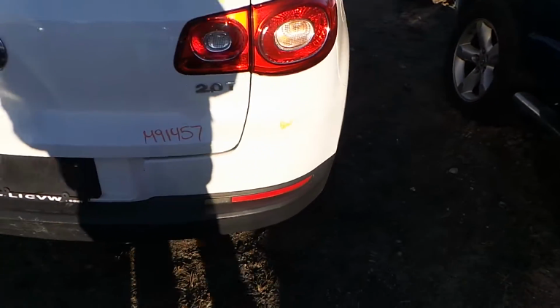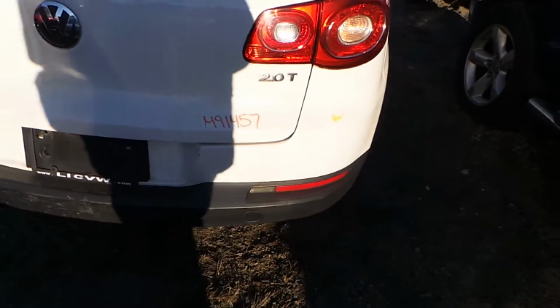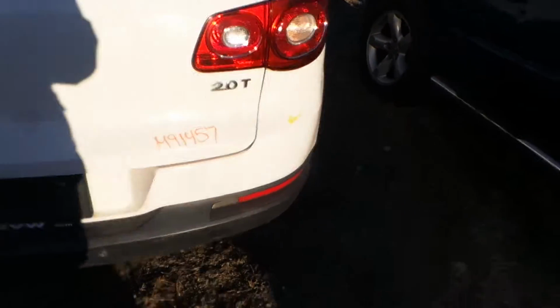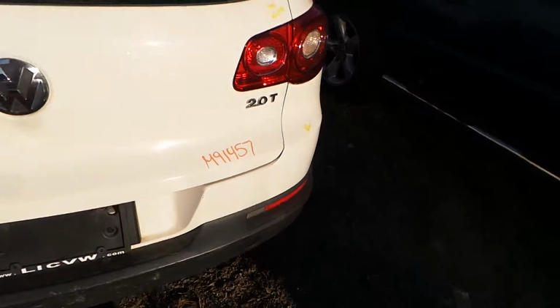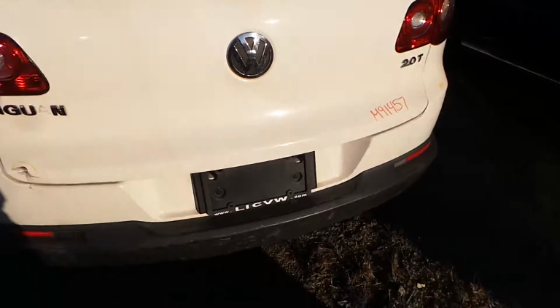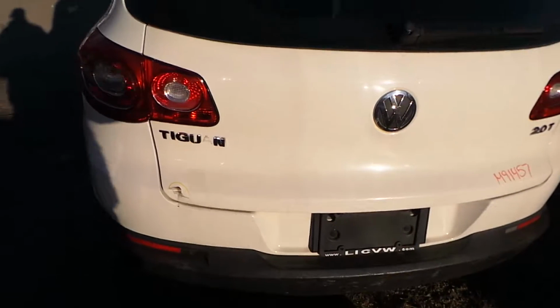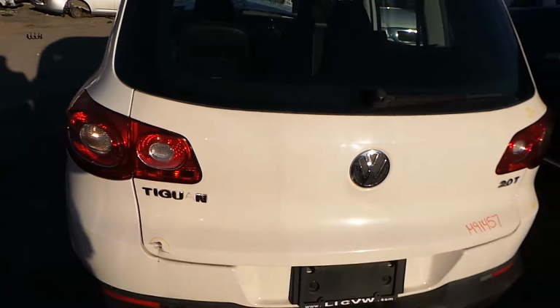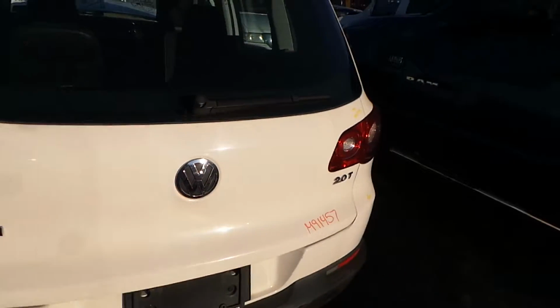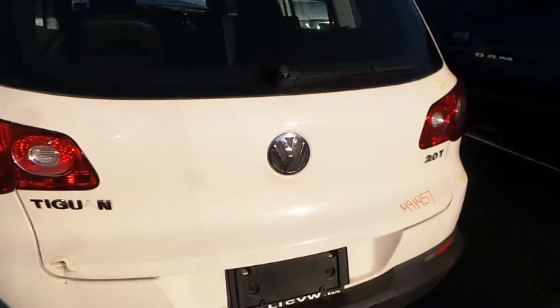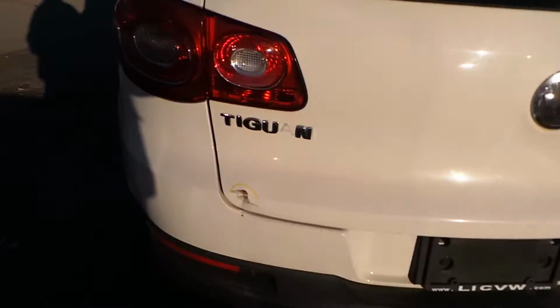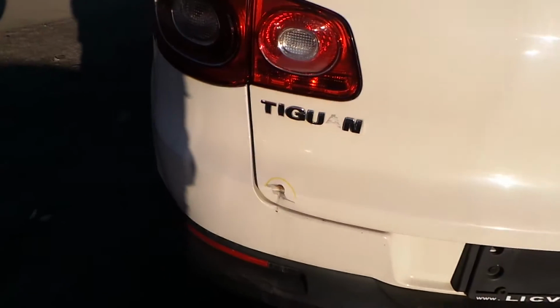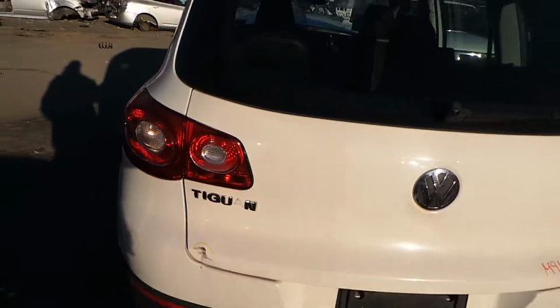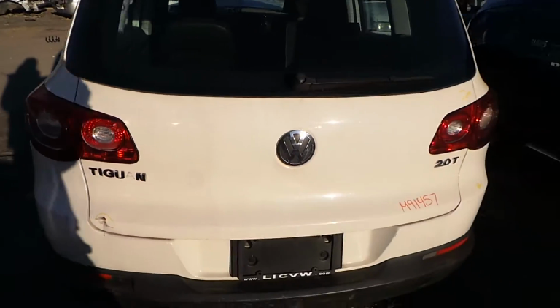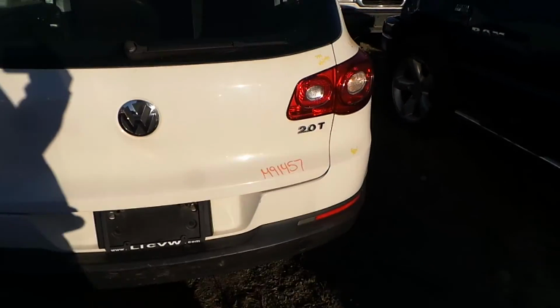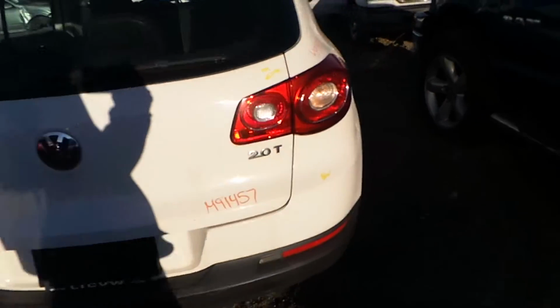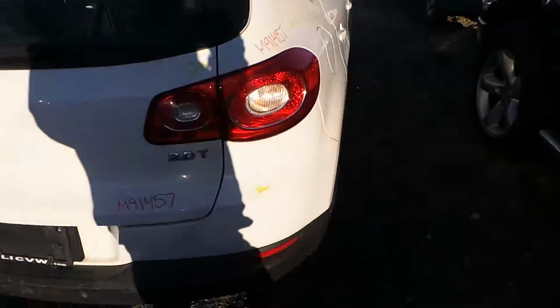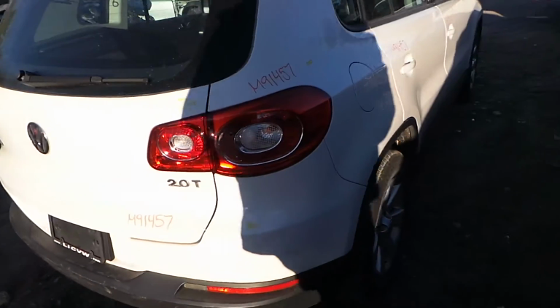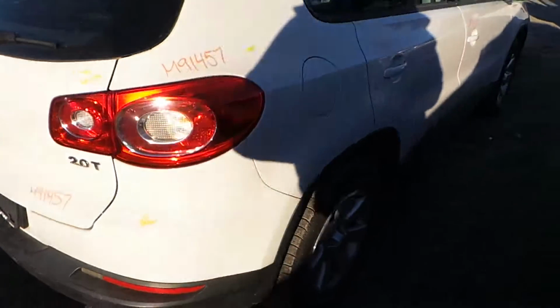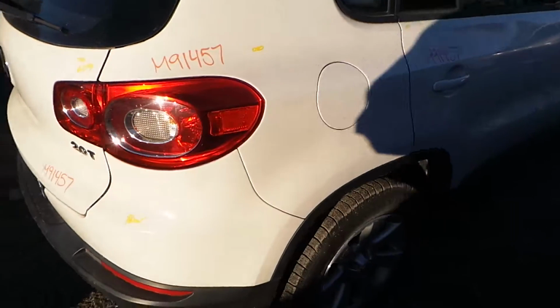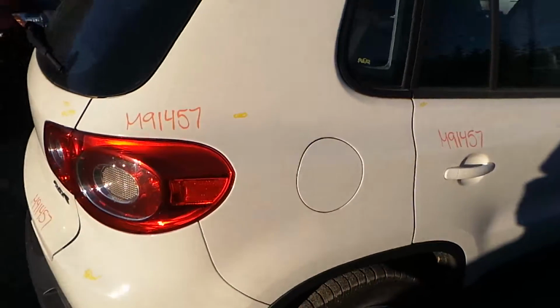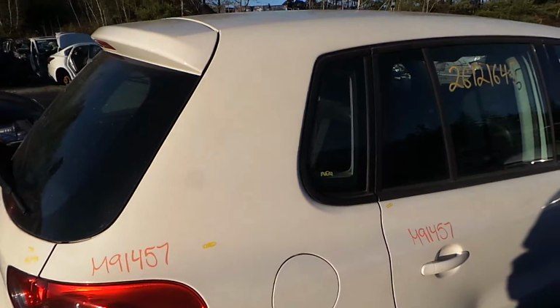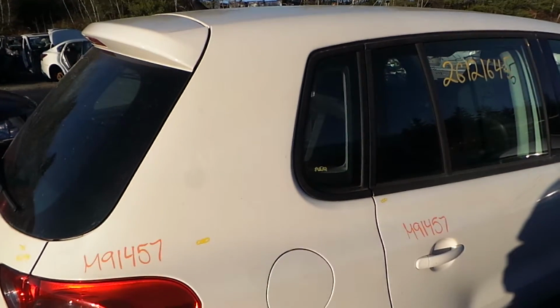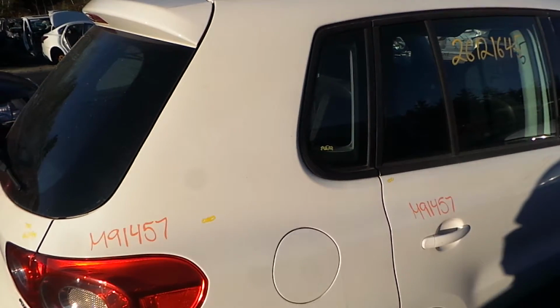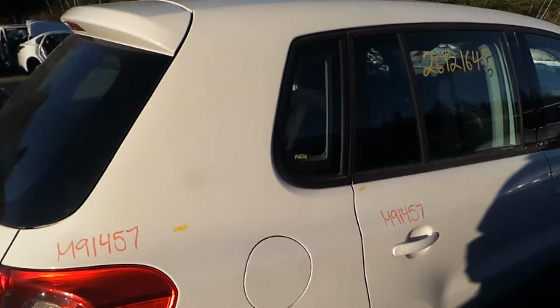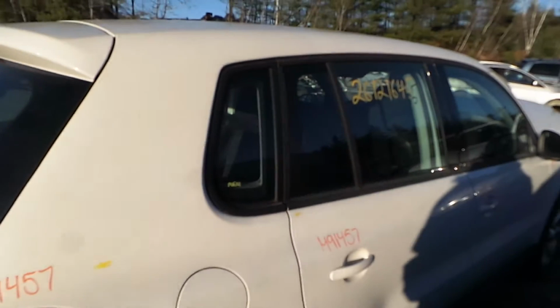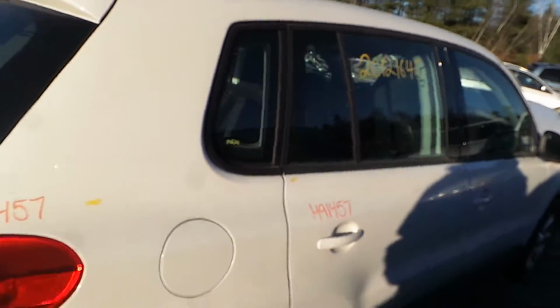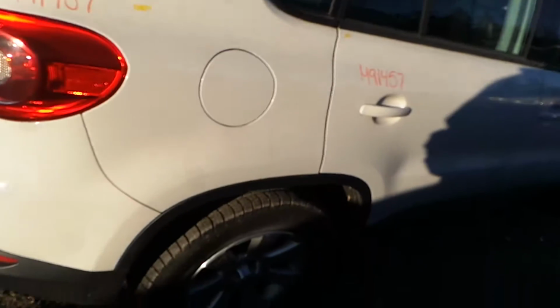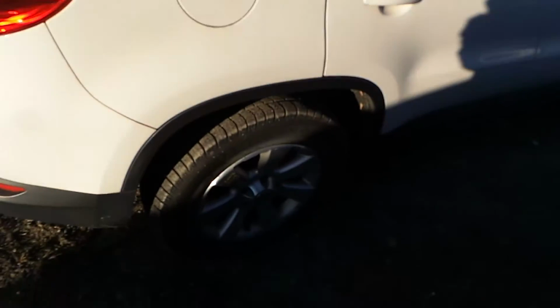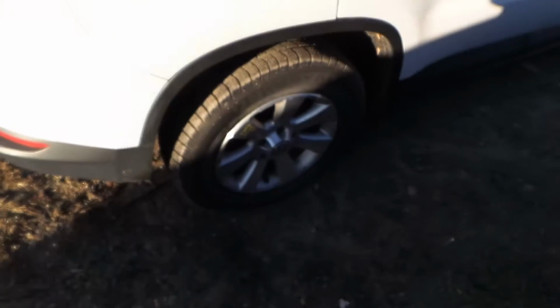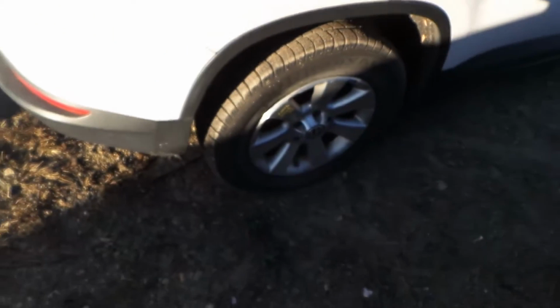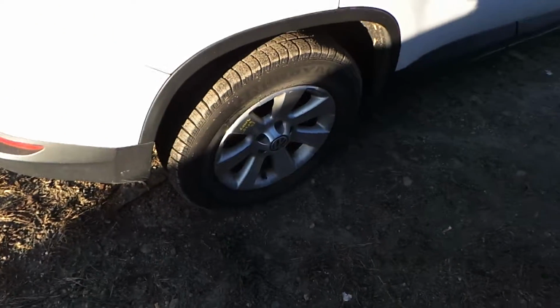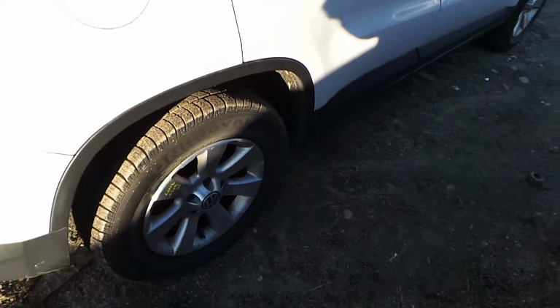We've got a good rear rebar. Rear lid gate is insurance quality — it does have one small ding. Comes with lights, hinges, and spoiler. Right-hand quarter panel is insurance quality showing no damage. We've got good quarter window glass and a good complete right rear suspension.